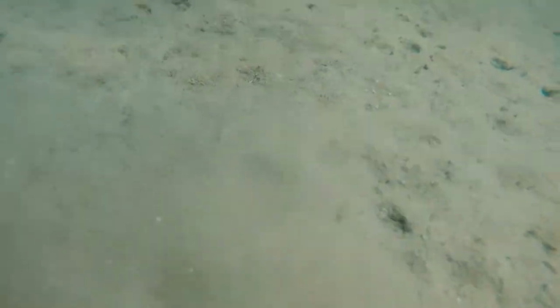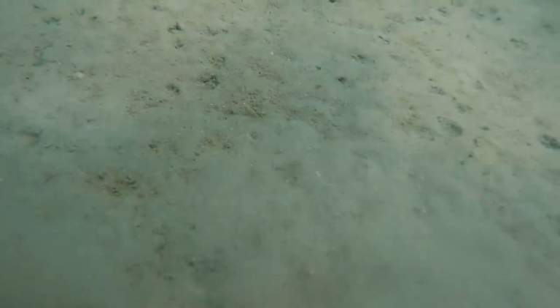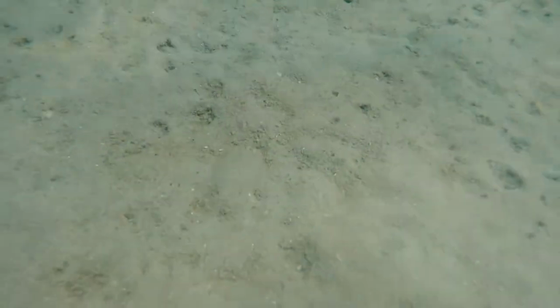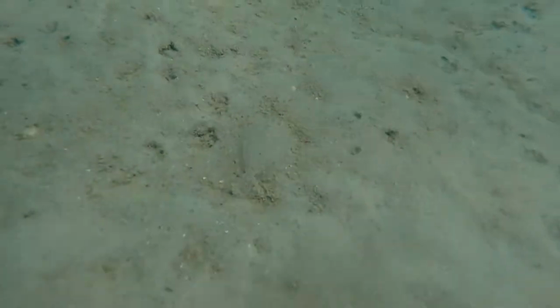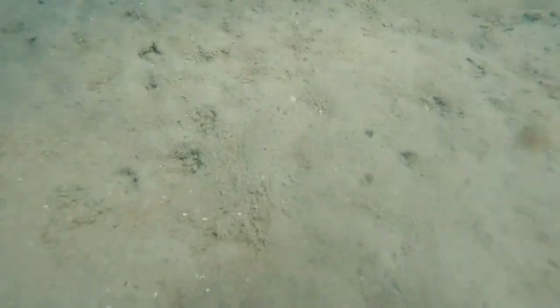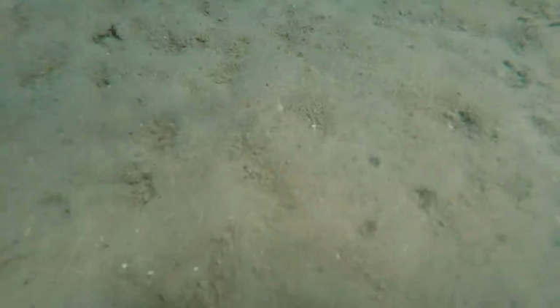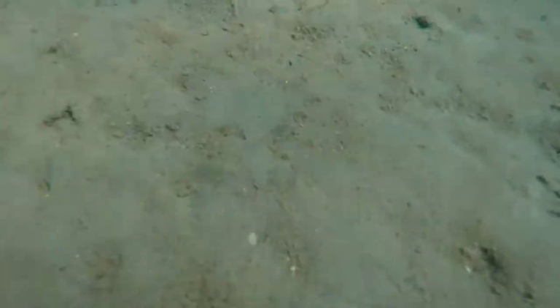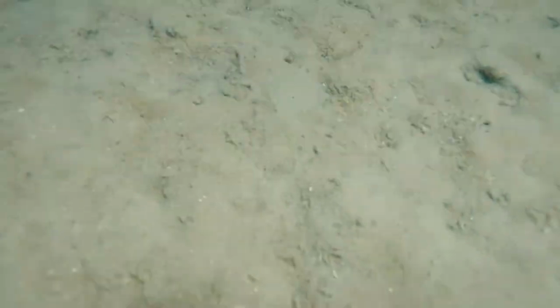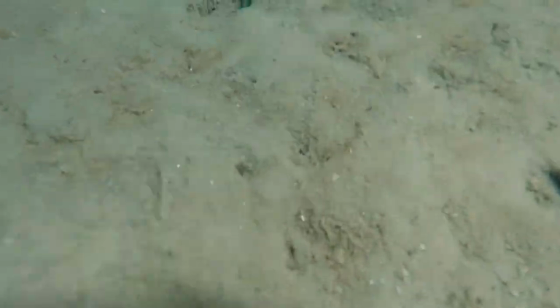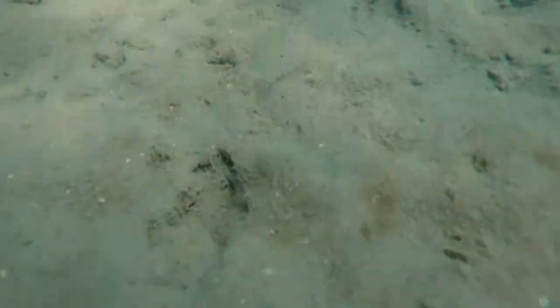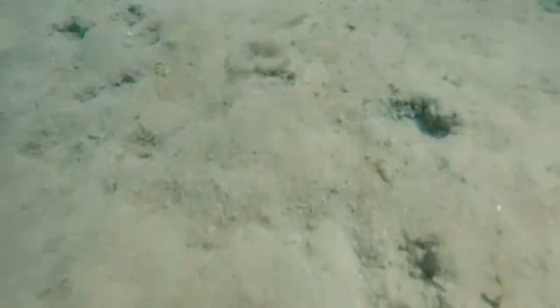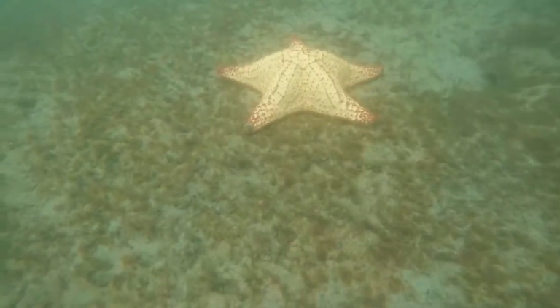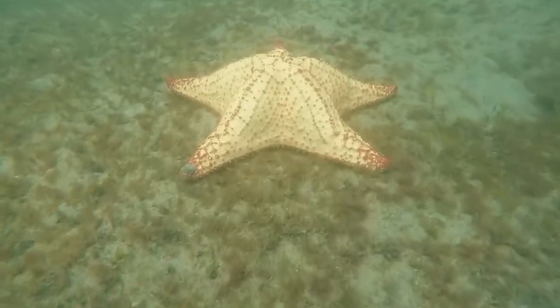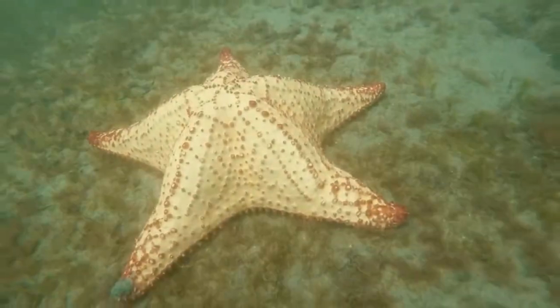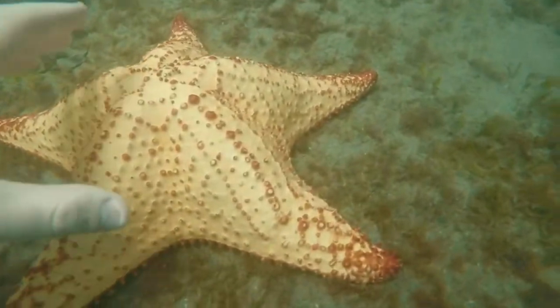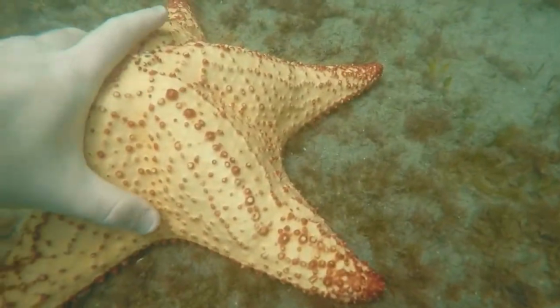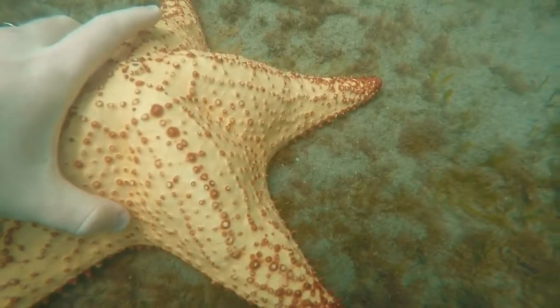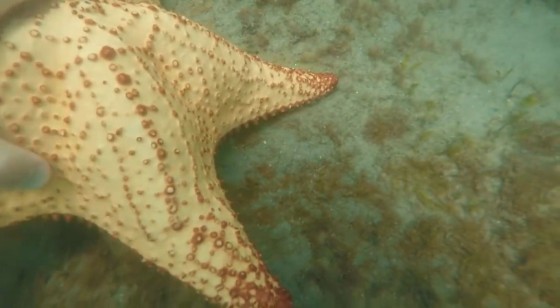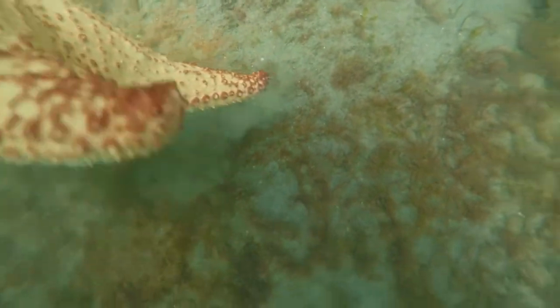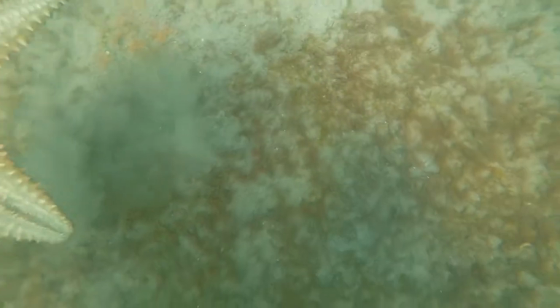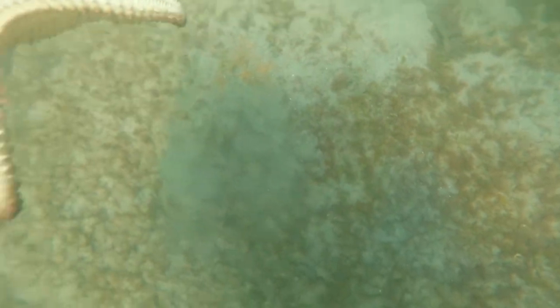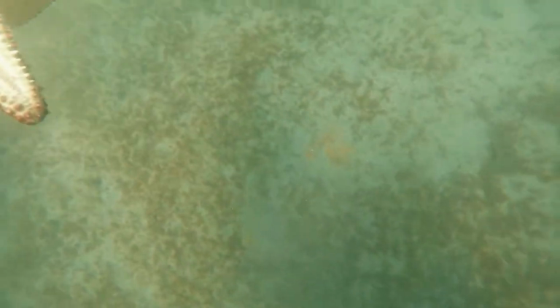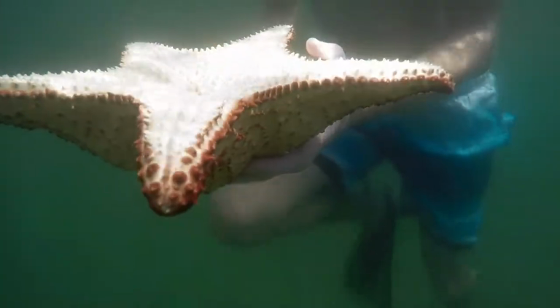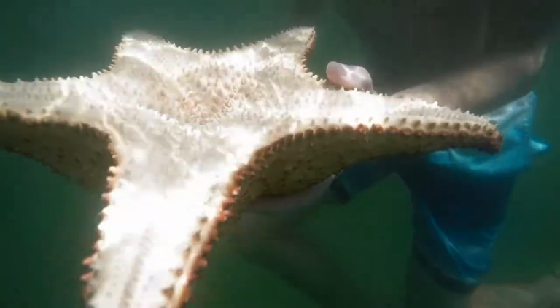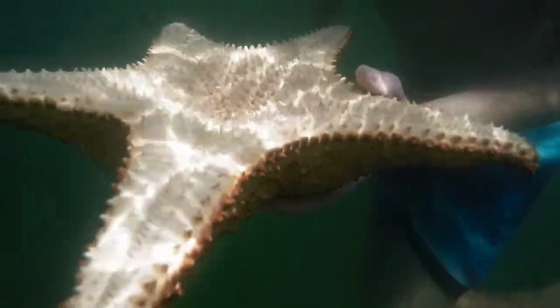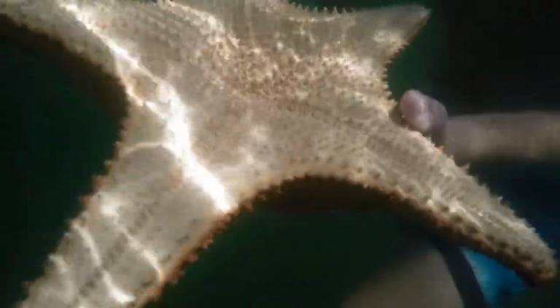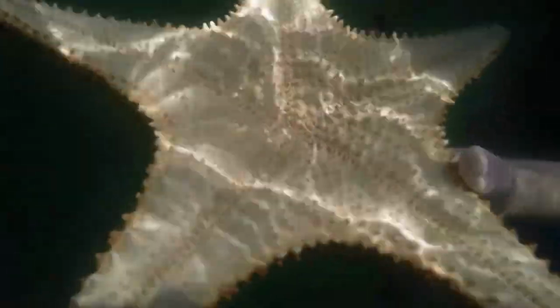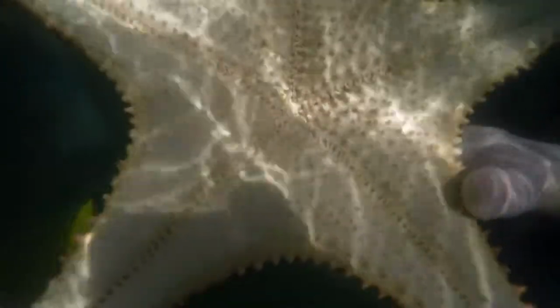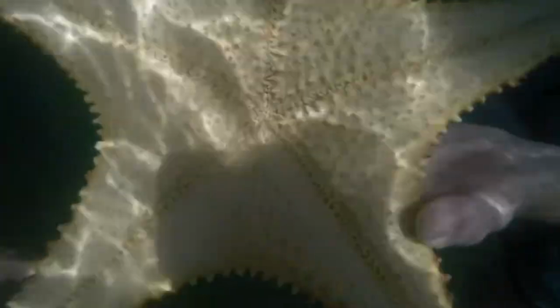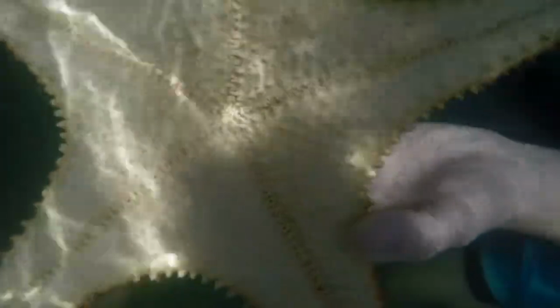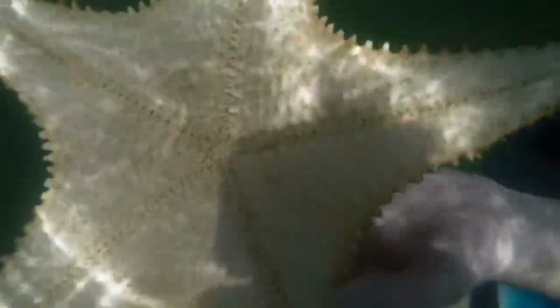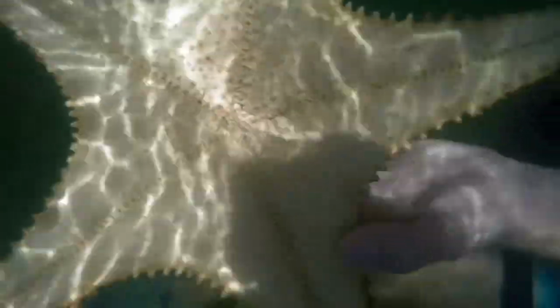And here you can see I spooked a flounder. There are lots of echinoderms at Blue Heron Bridge, though some days you may see more than others. Echinoderms include sea stars, sea cucumbers, and sea urchins.